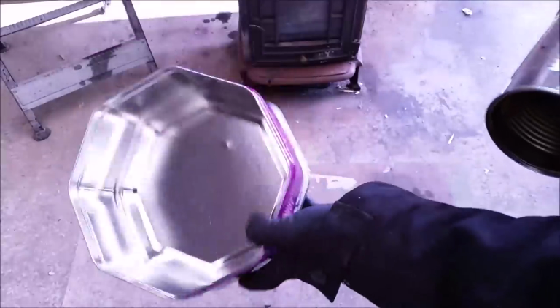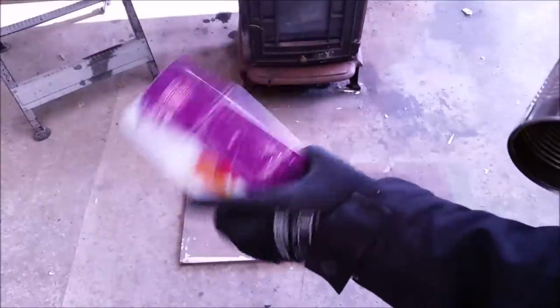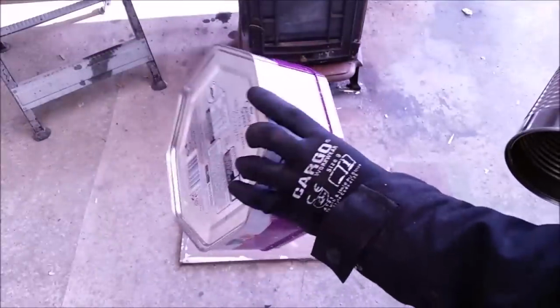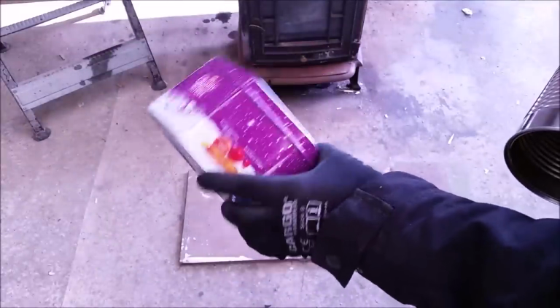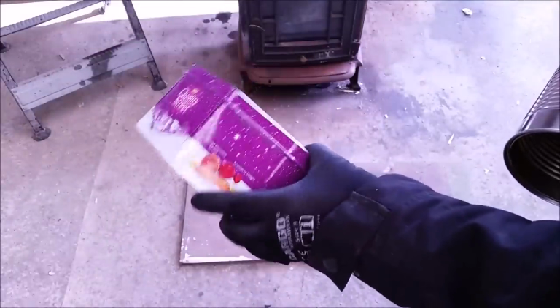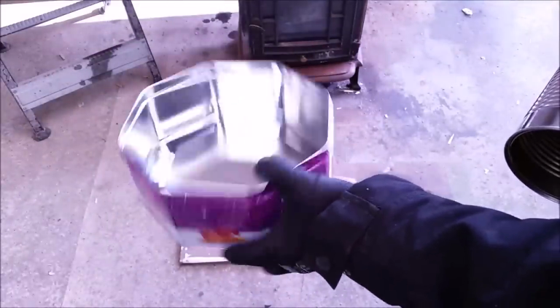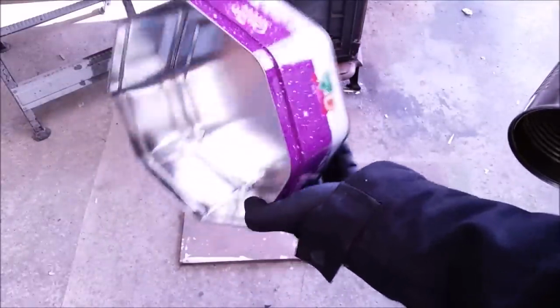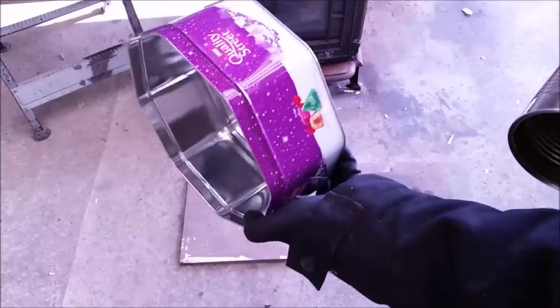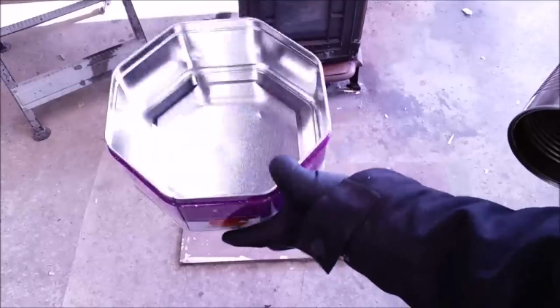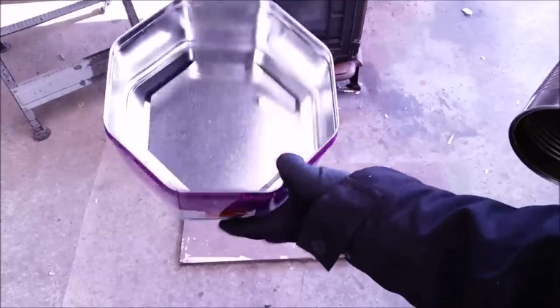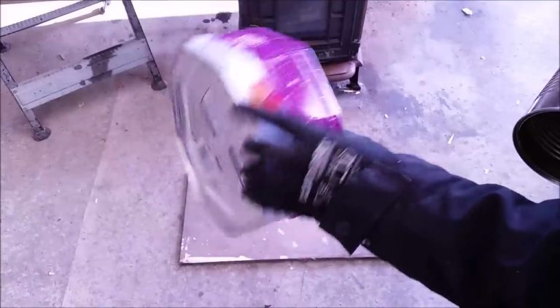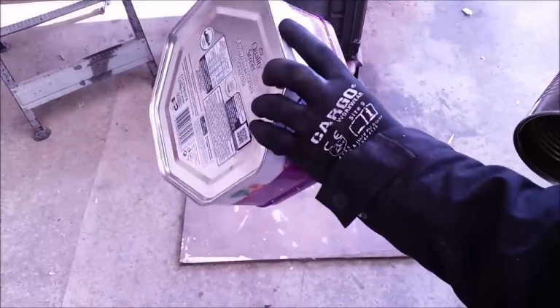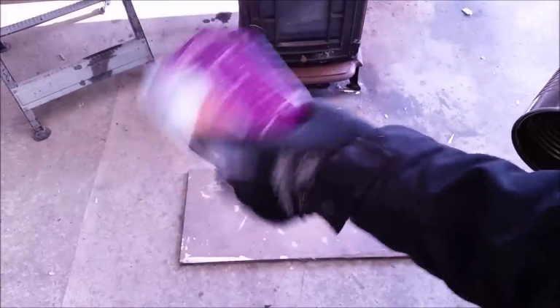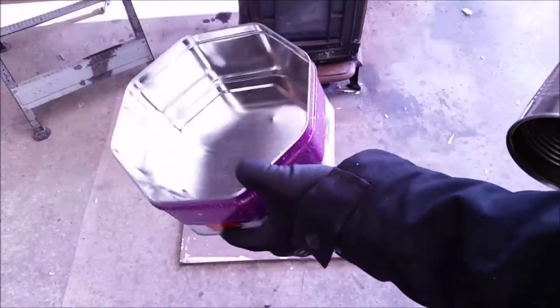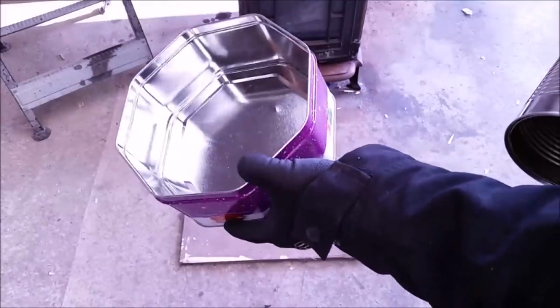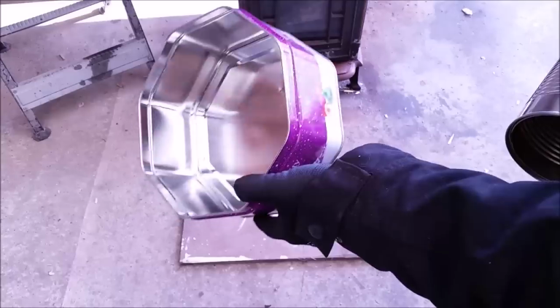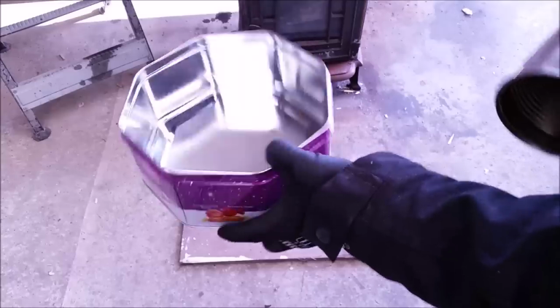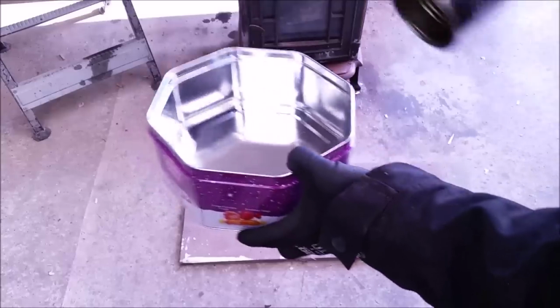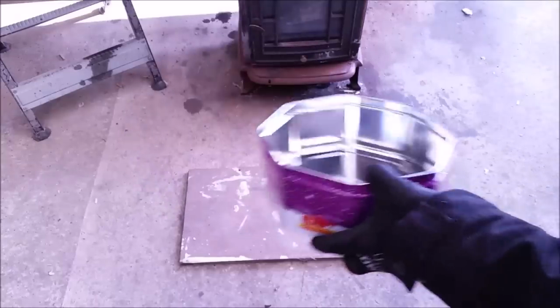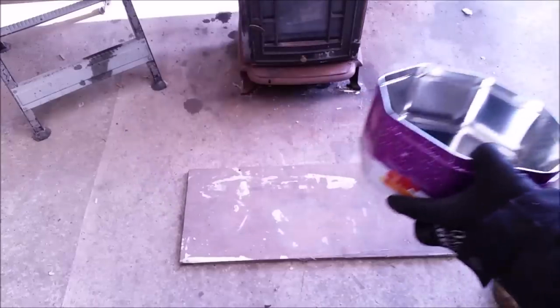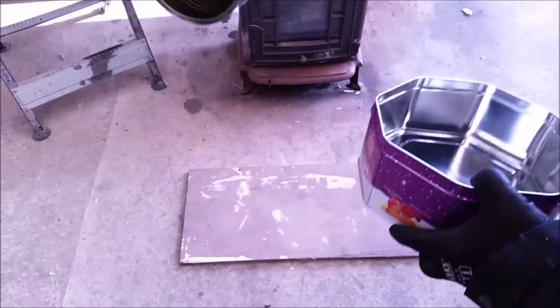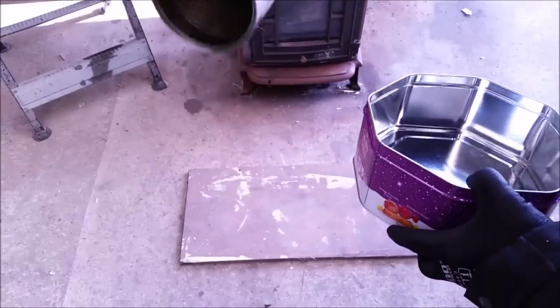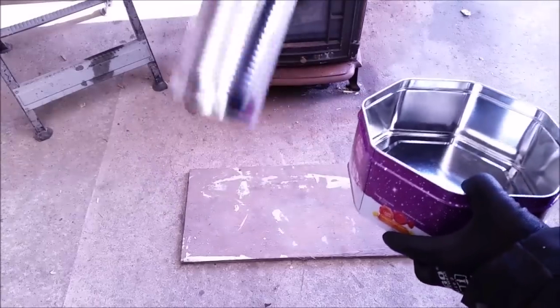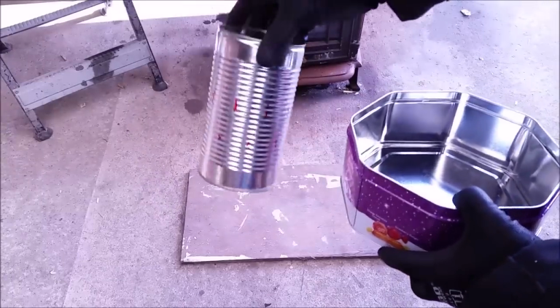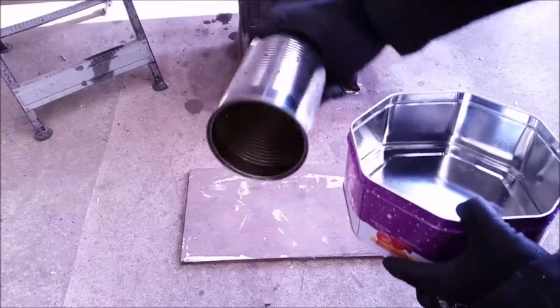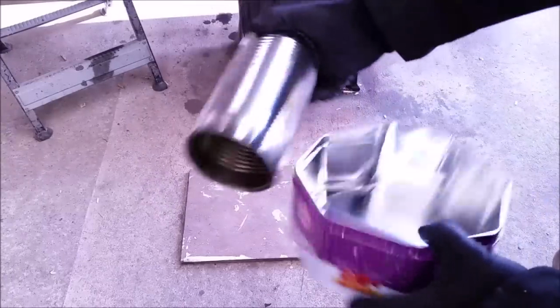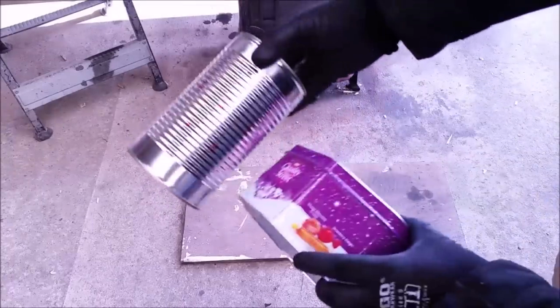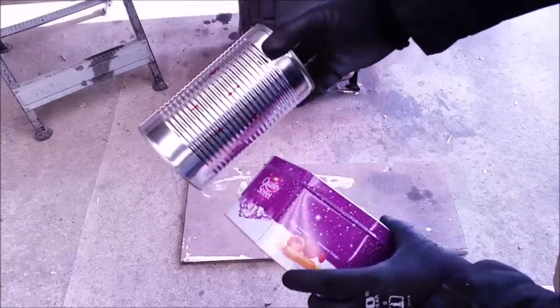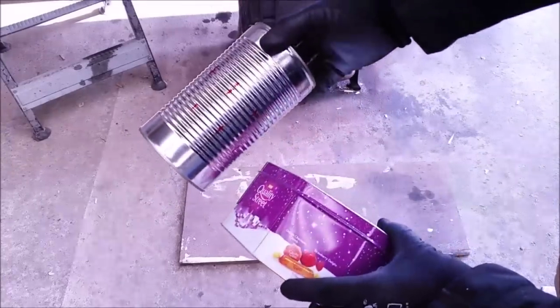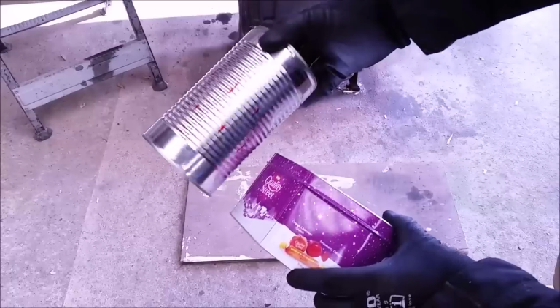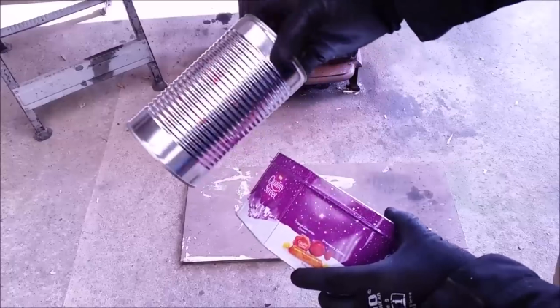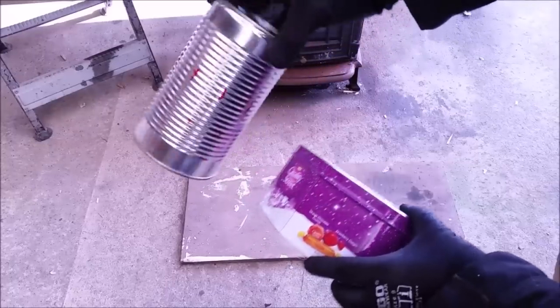This could be any shape — this is just one that's here. Standard sweet tin, biscuit tin, whatever. This is a dog food can — you can see the relationship and size.